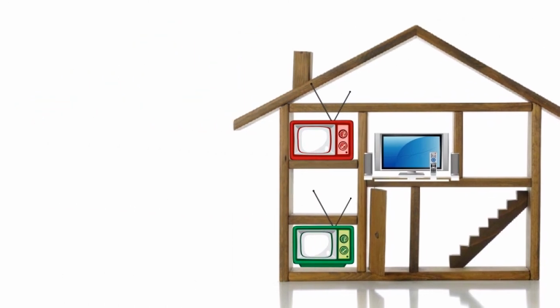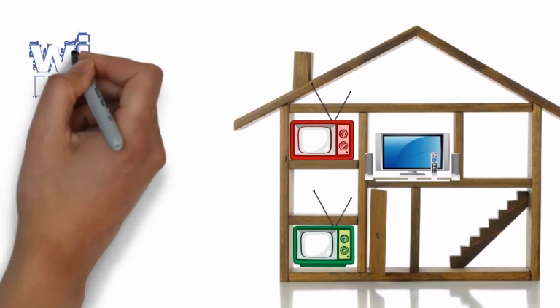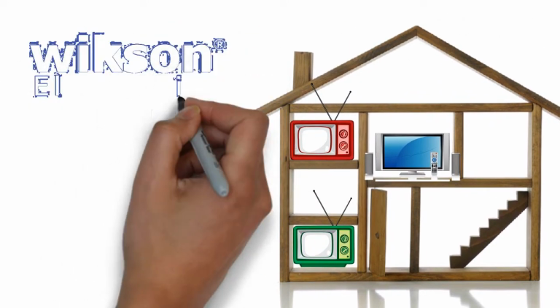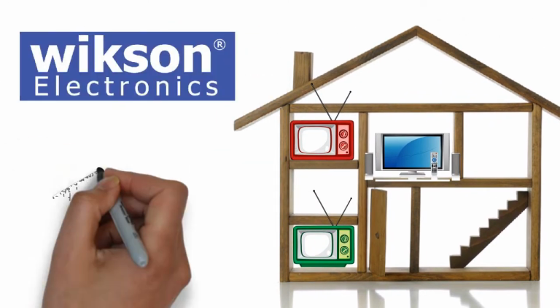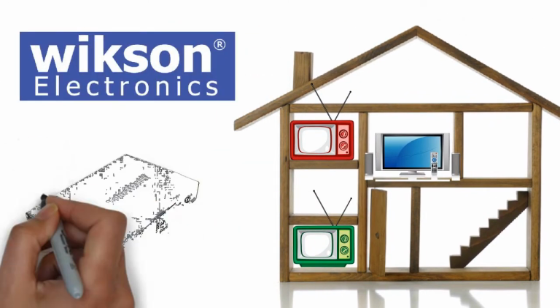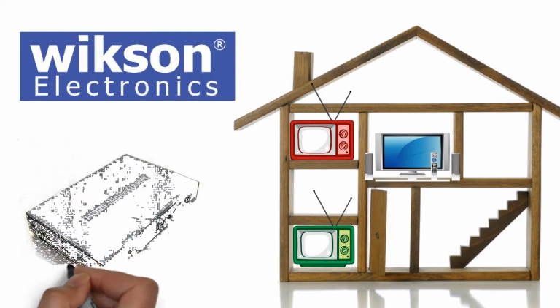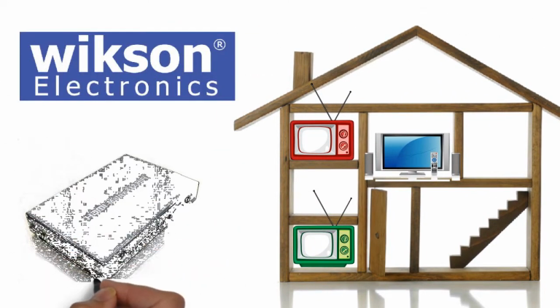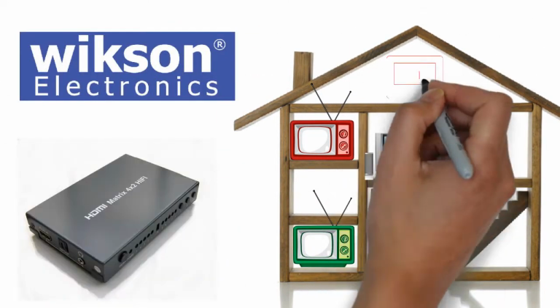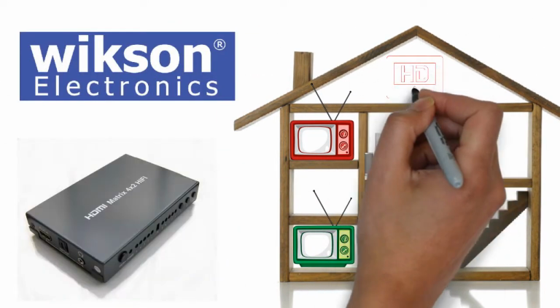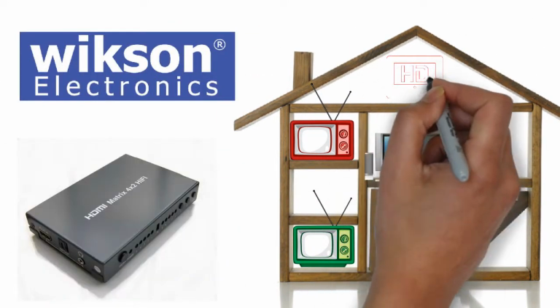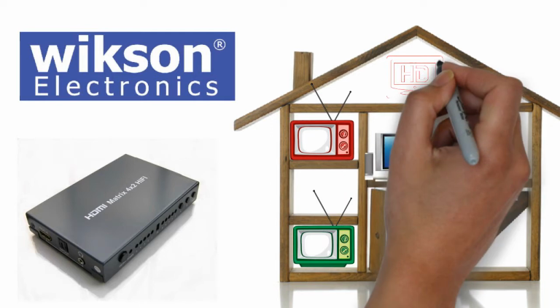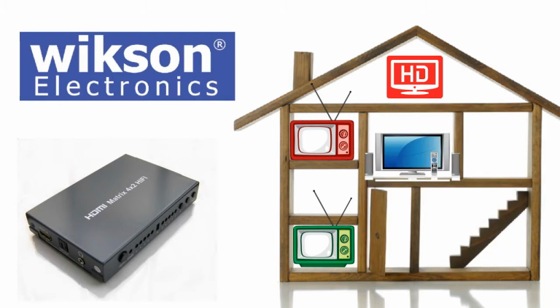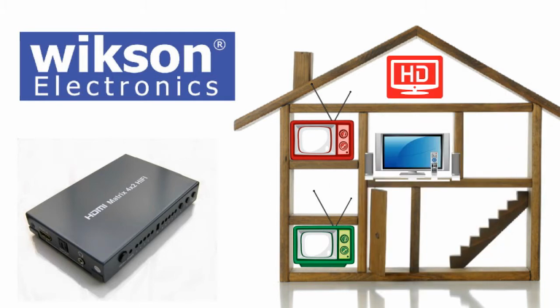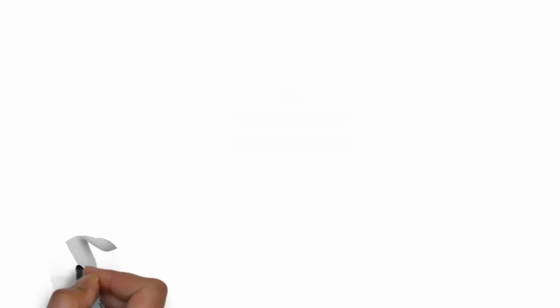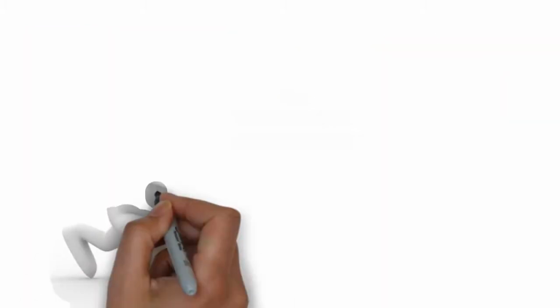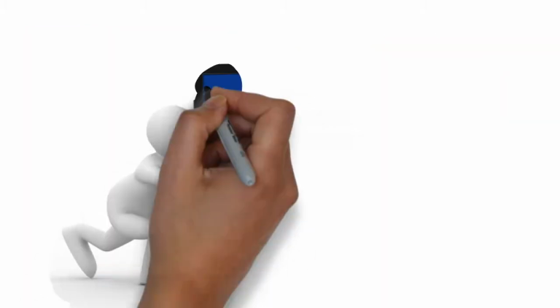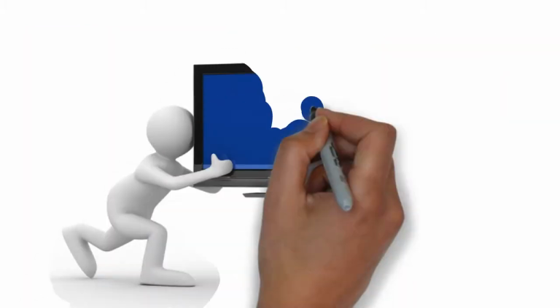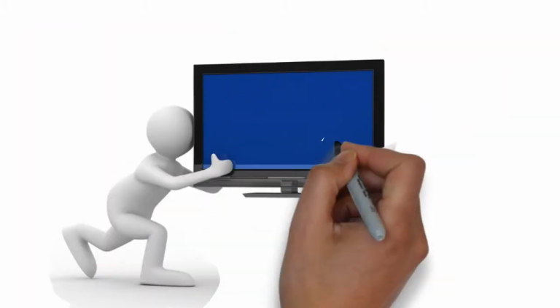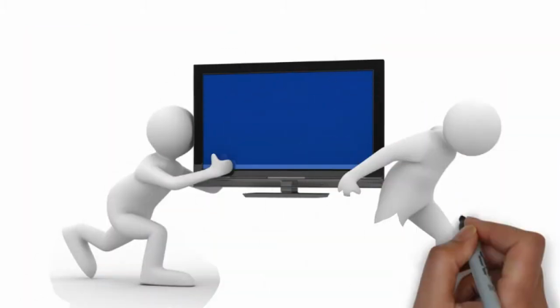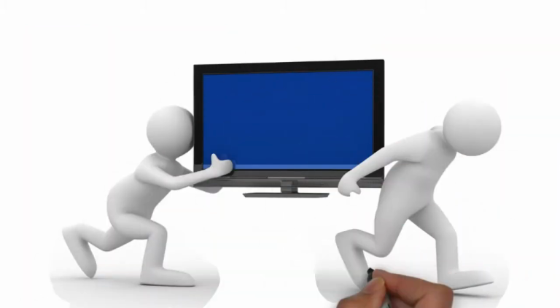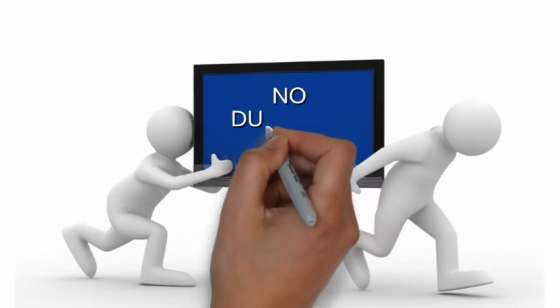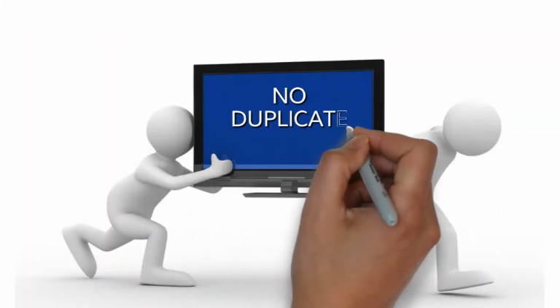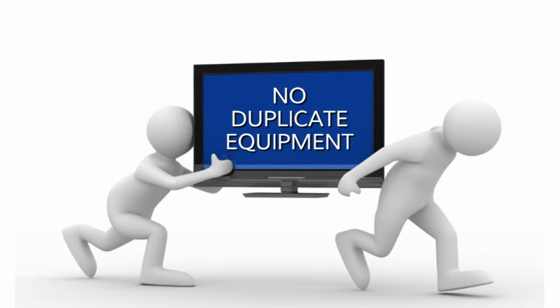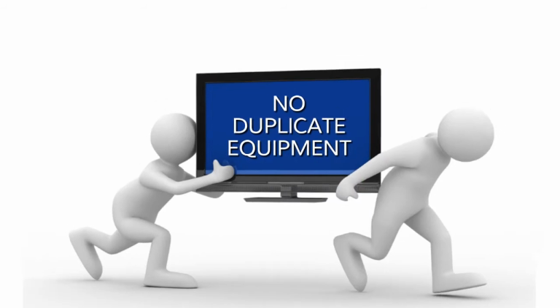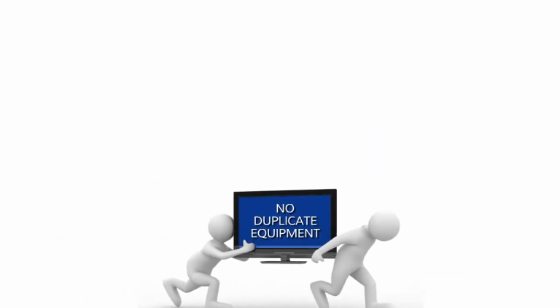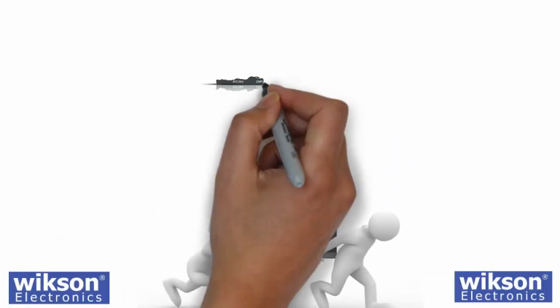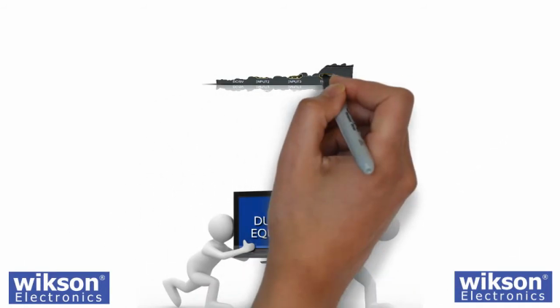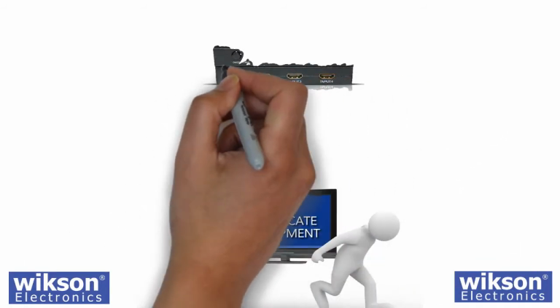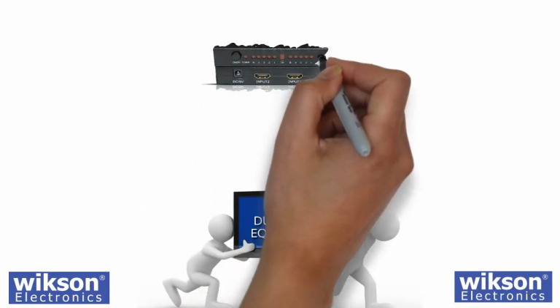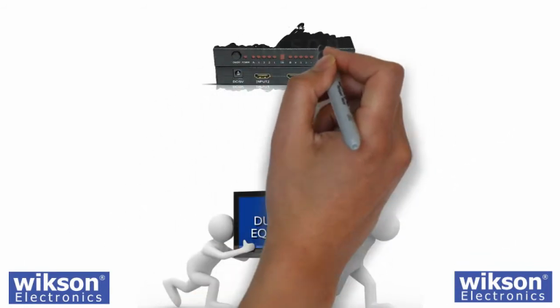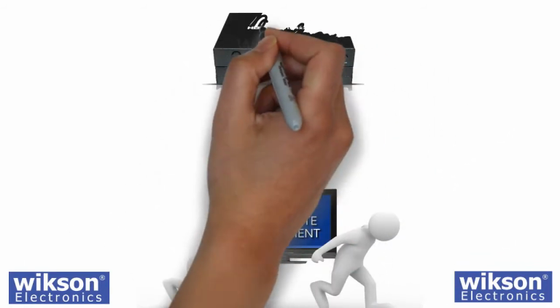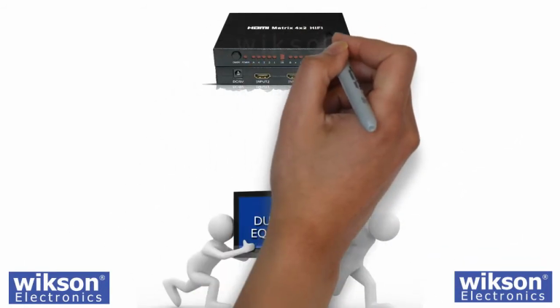You can with Wixen Electronics' HDMI switch, without losing any high-definition quality images. You don't need to move equipment from room to room, nor do you have to buy duplicate equipment for the other room. This matrix provides four HDMI inputs.